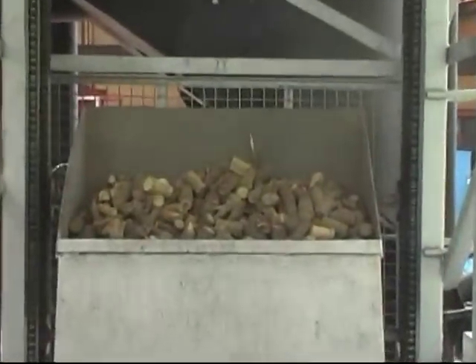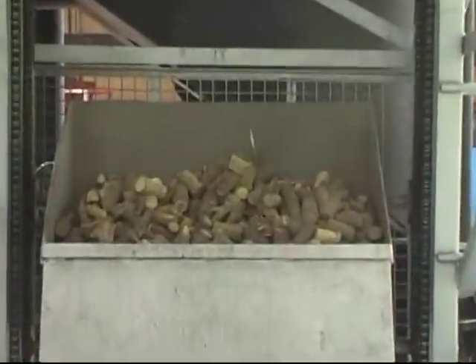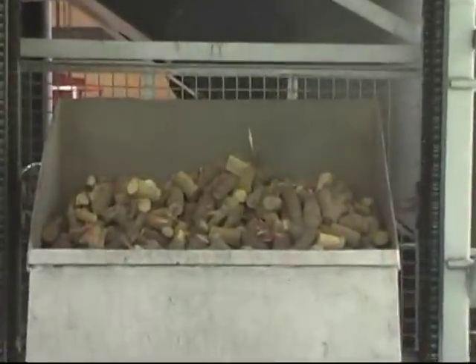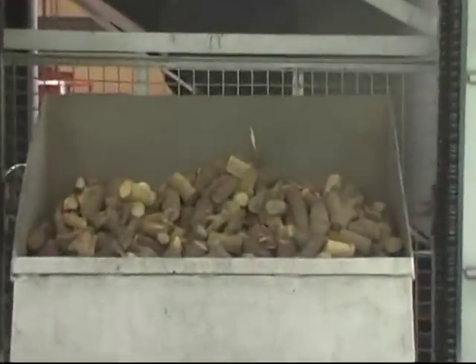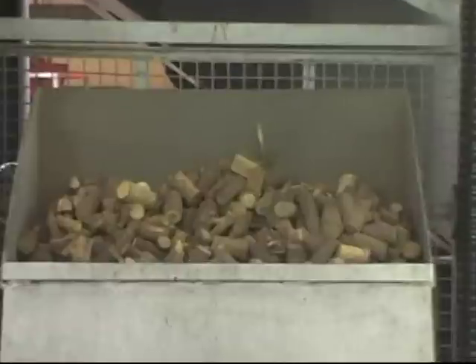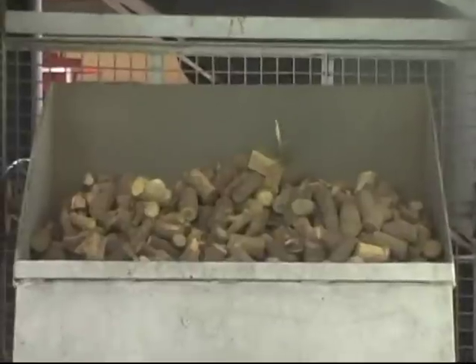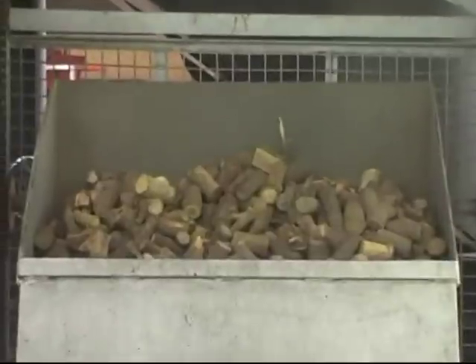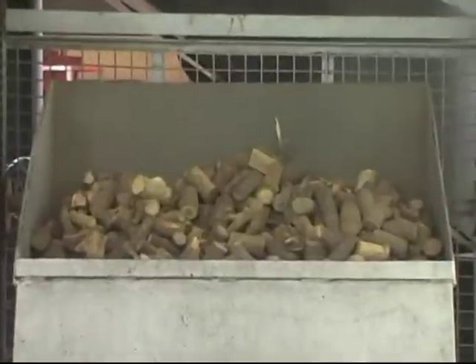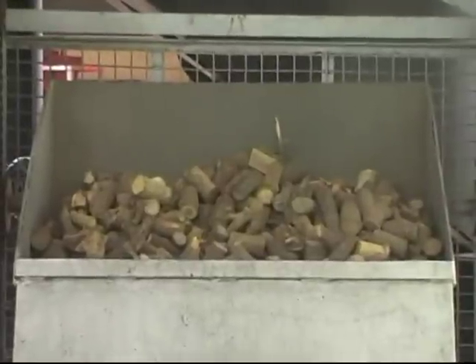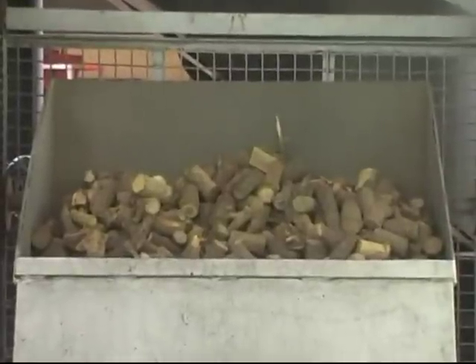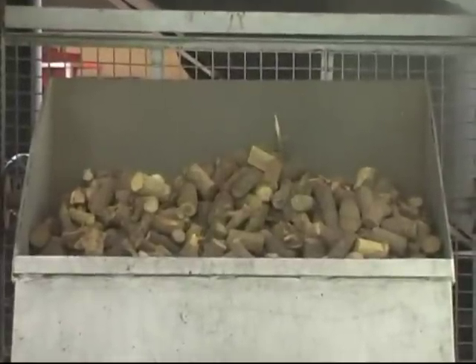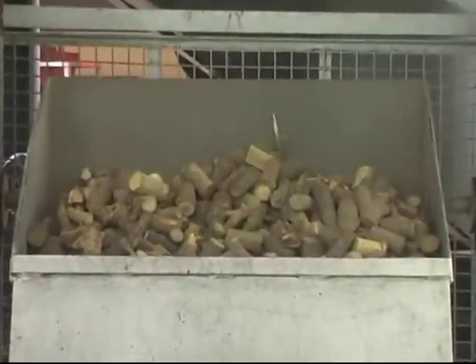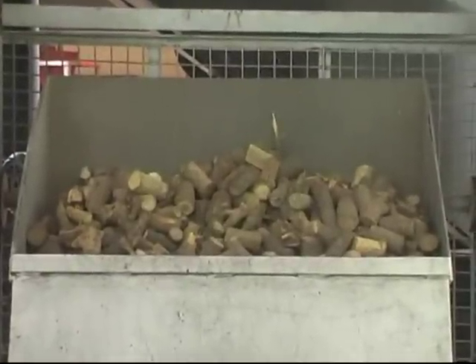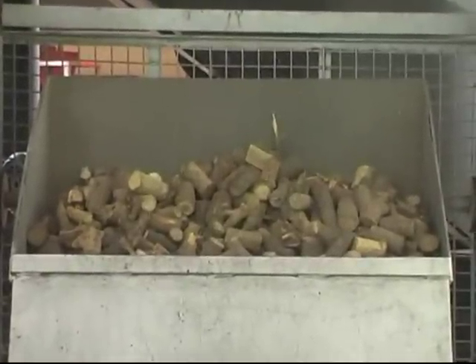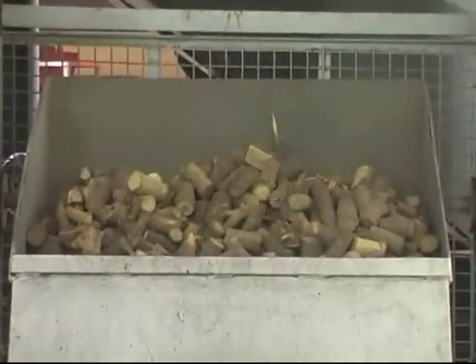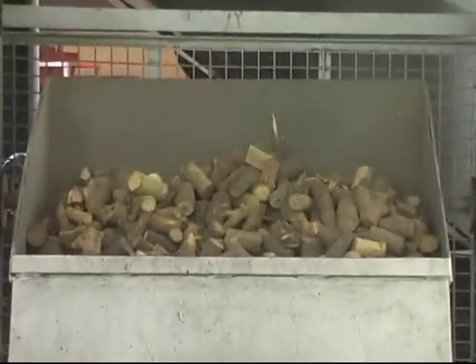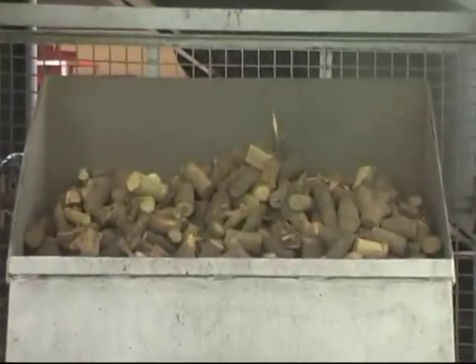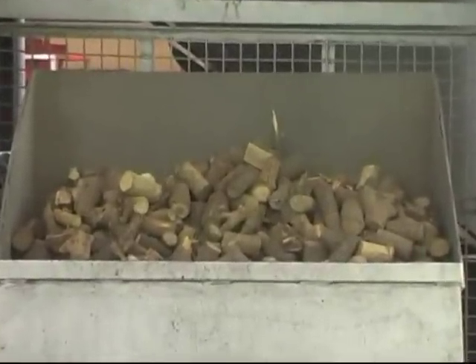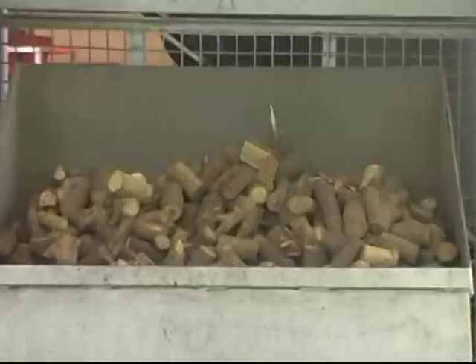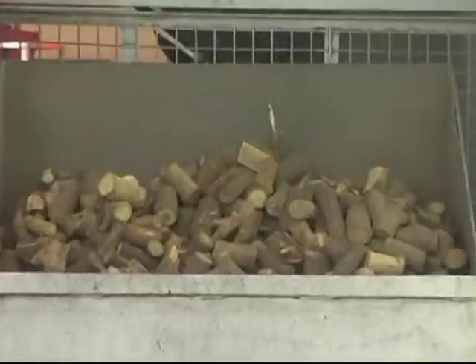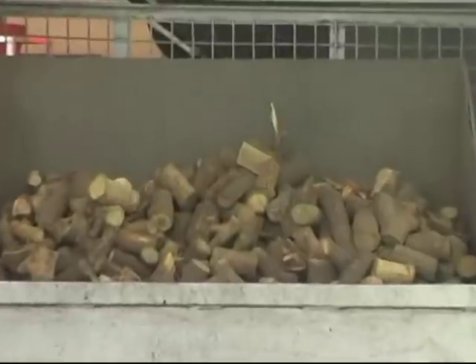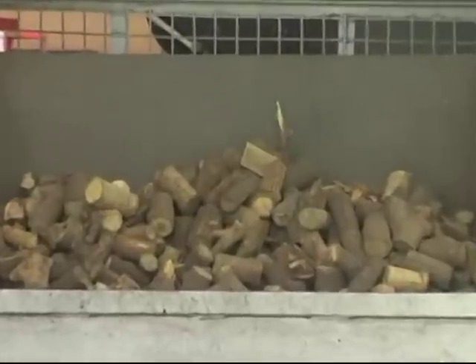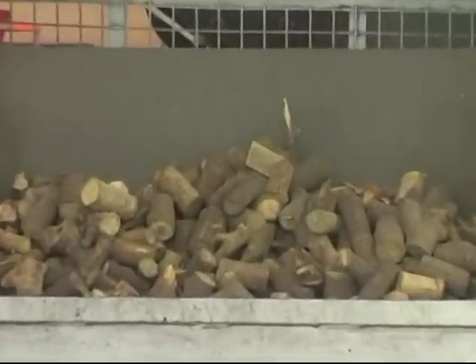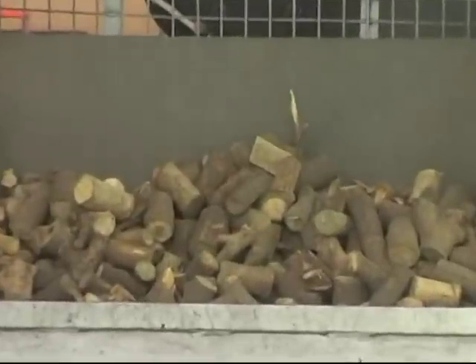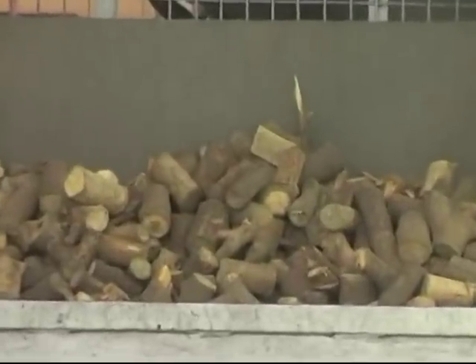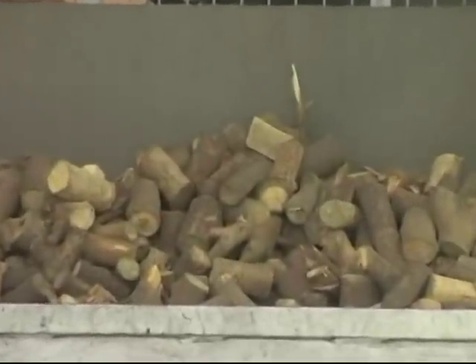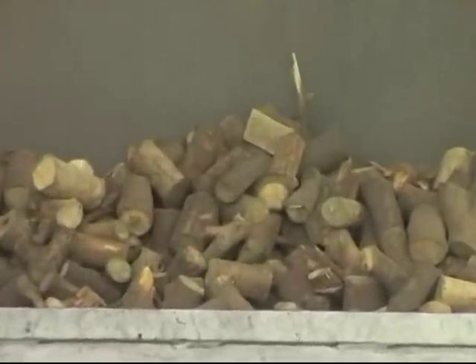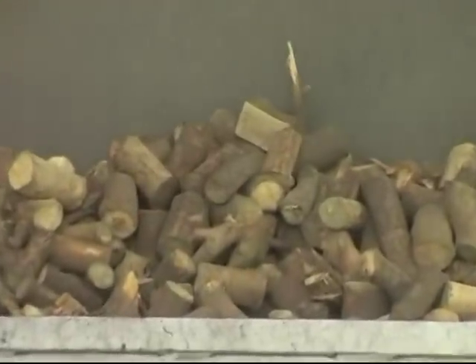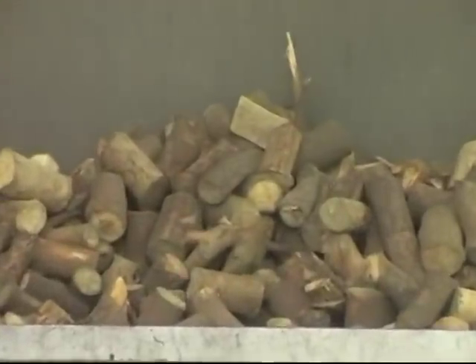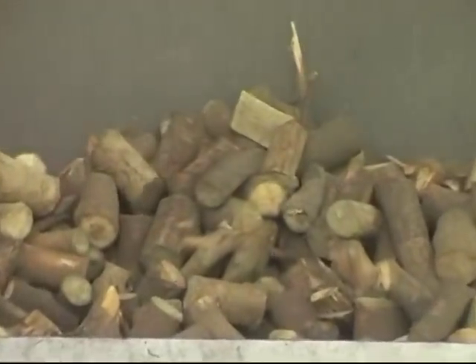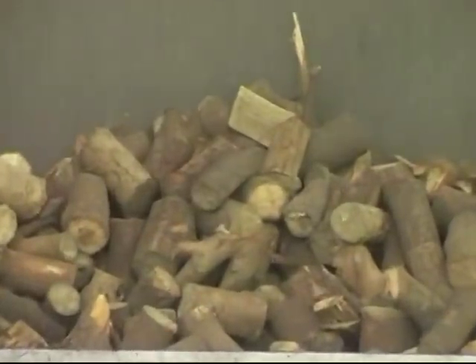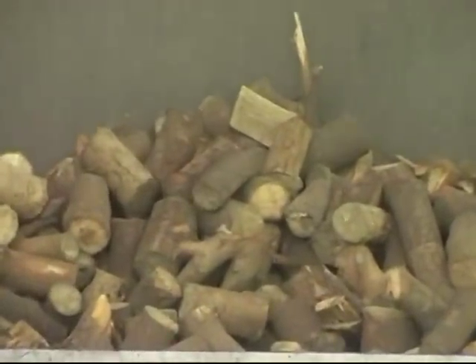This is the bucket elevator. We have some wood pieces loaded in the elevator, and we will follow the elevator all the way until it empties the biomass into the gasifier.